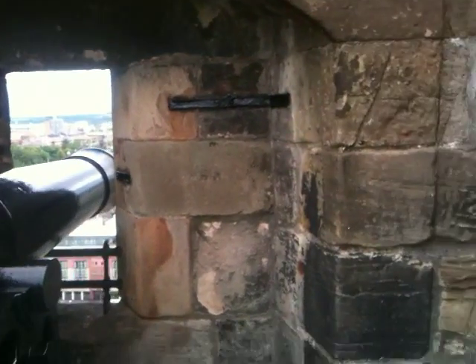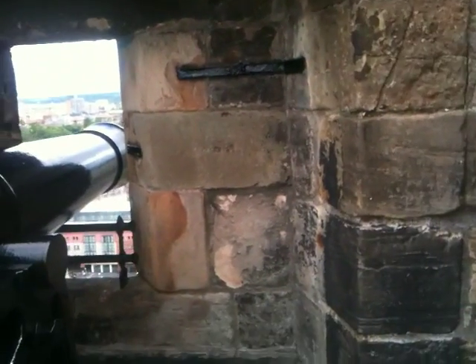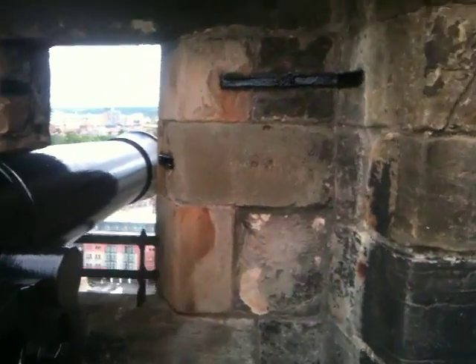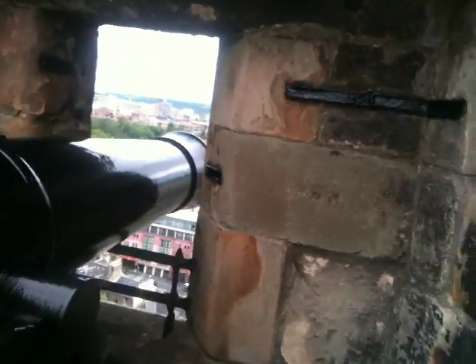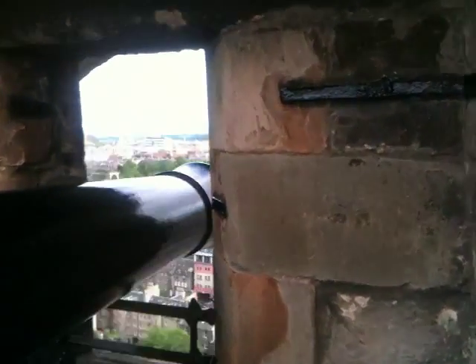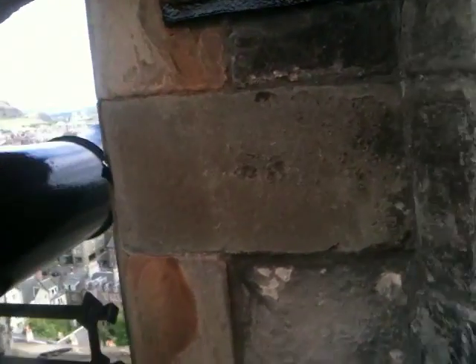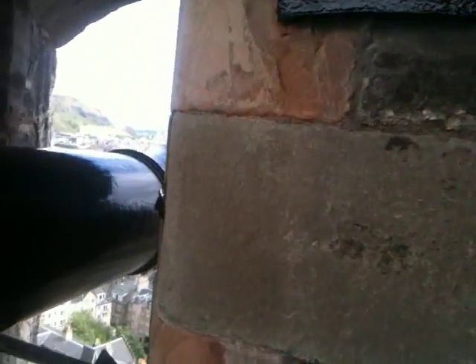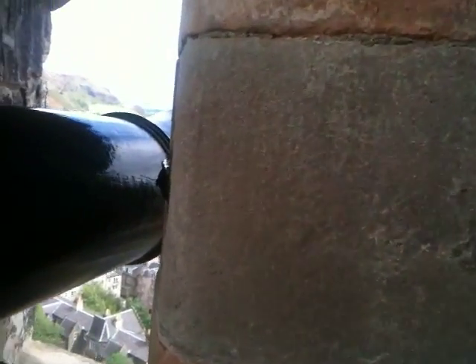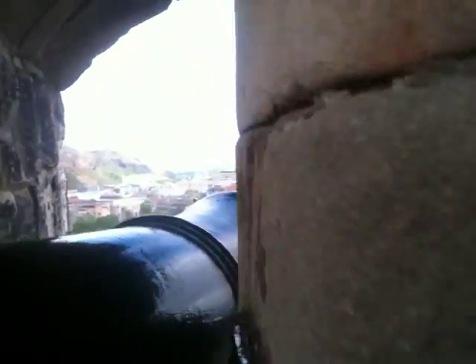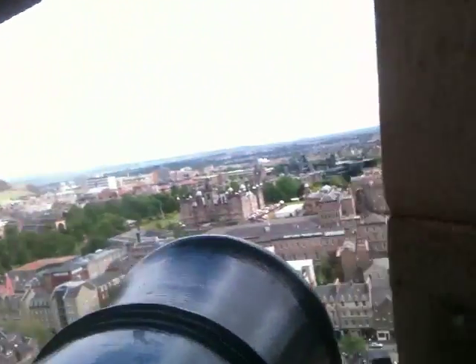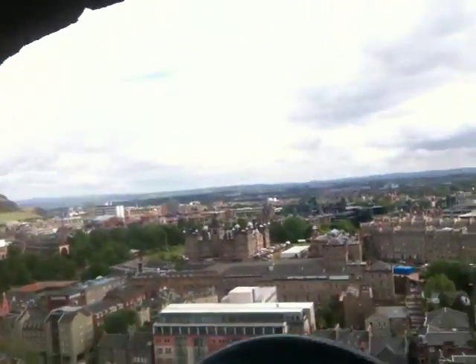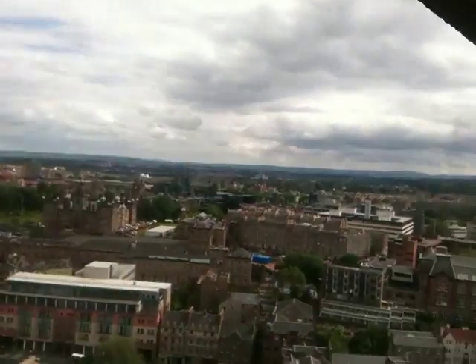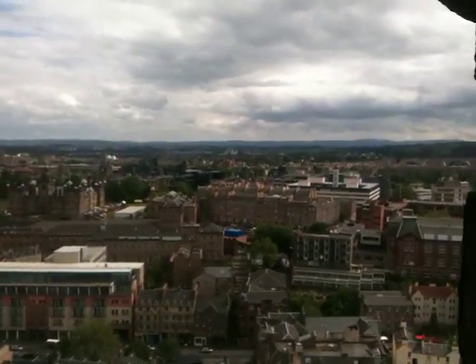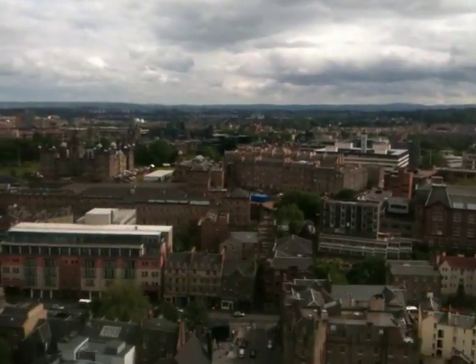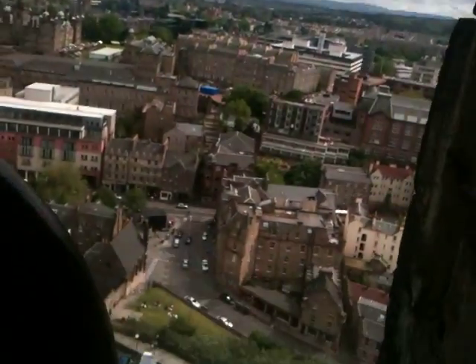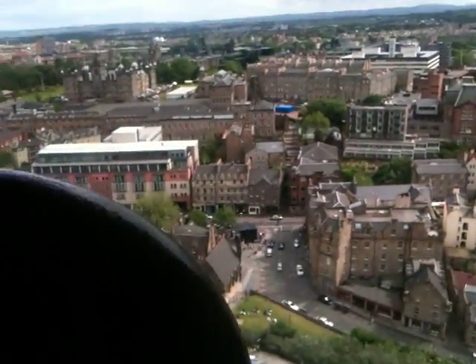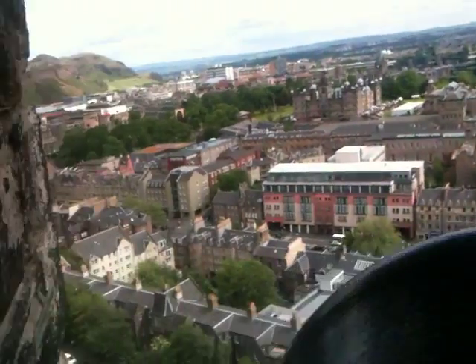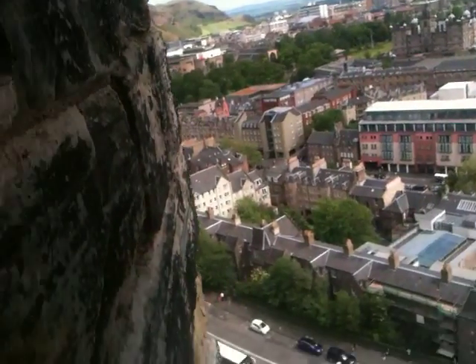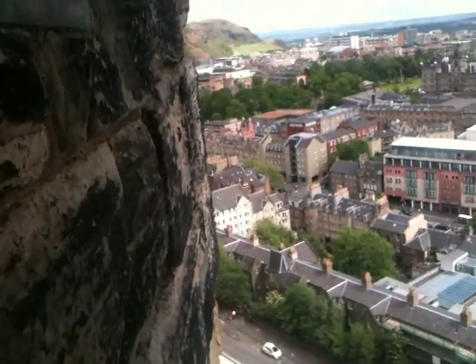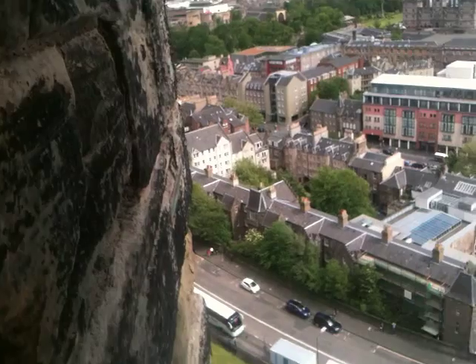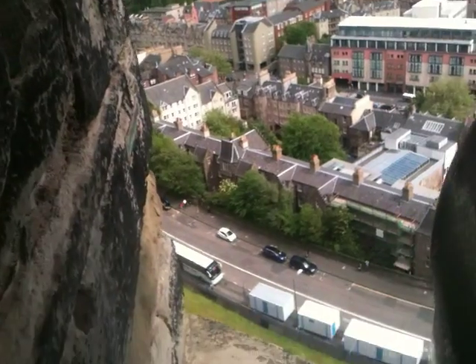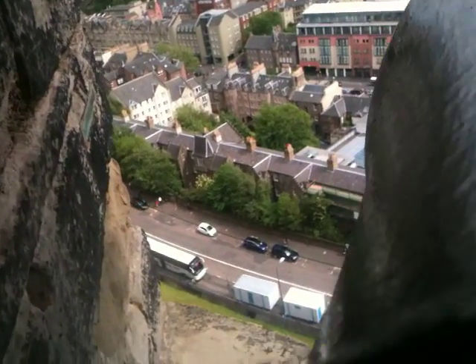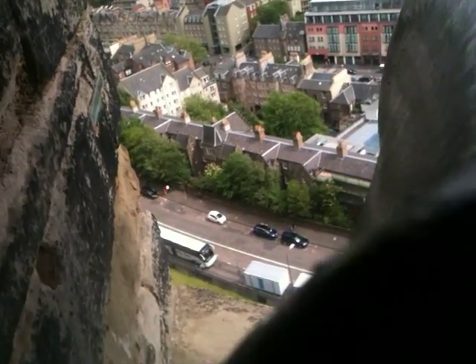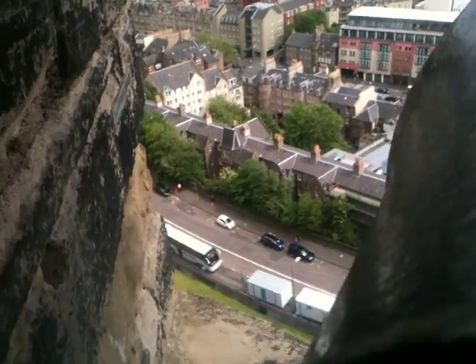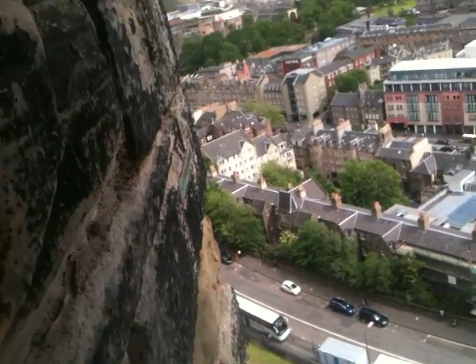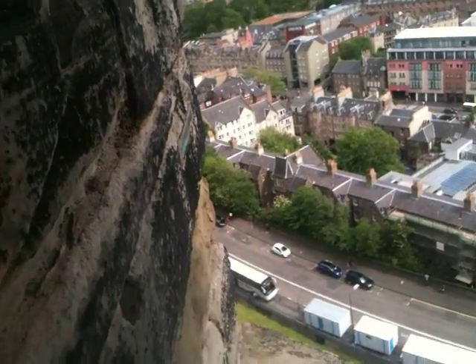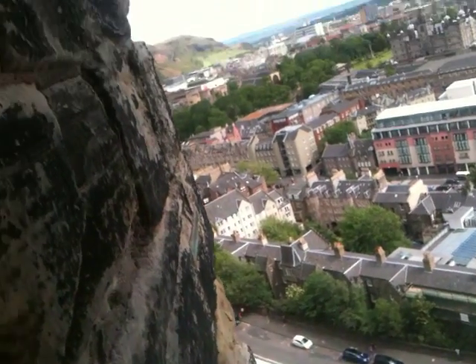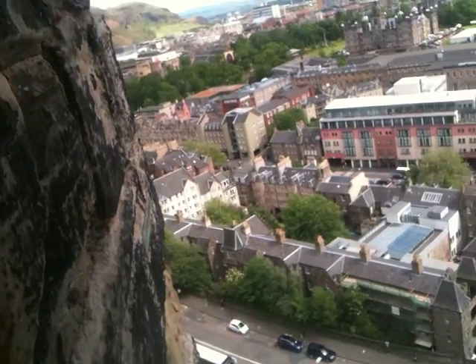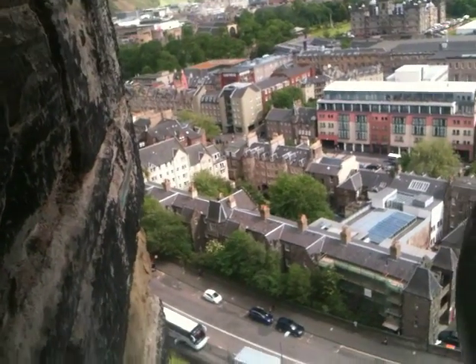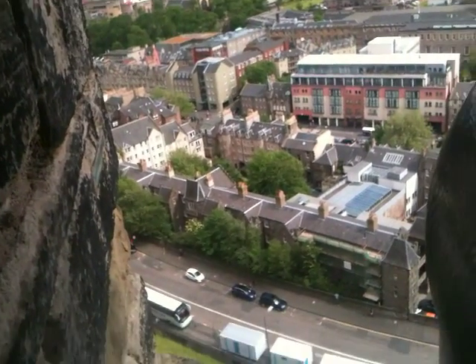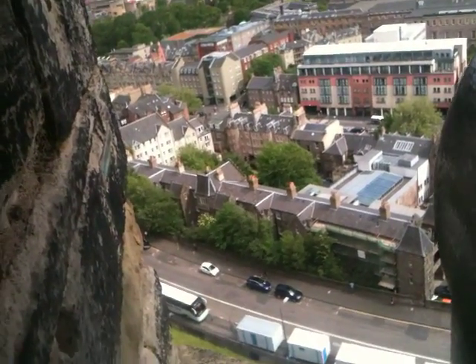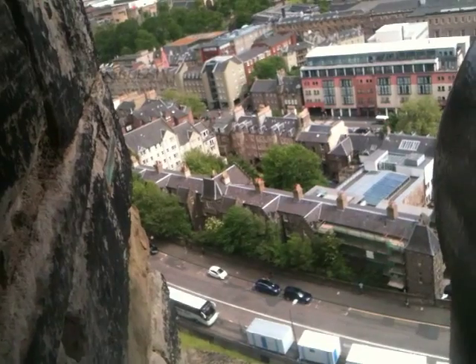Sorry about that, it seems that I turned the video off by mistake. But if we look down here, somewhere down there, on that road, down there, is where I'm staying — one of those houses. So I'm not far from the castle.